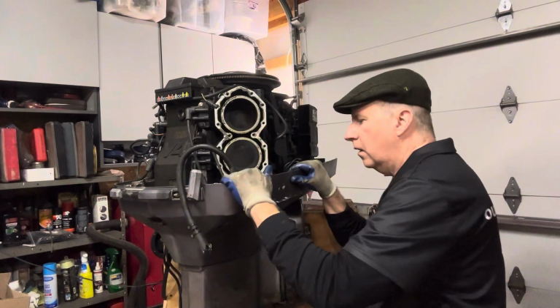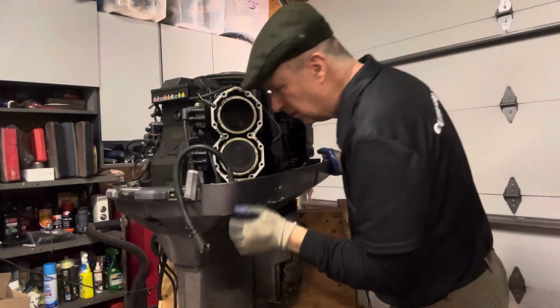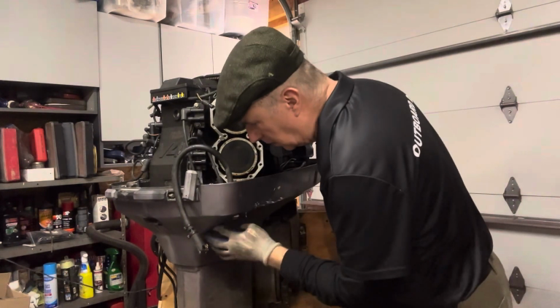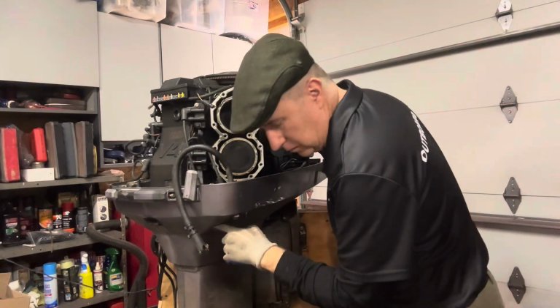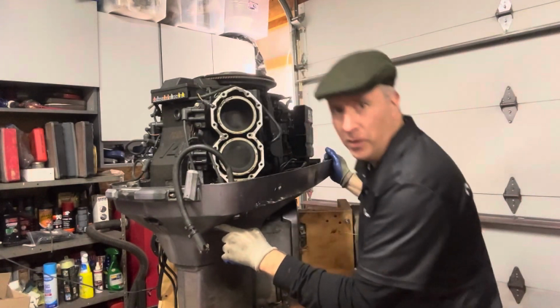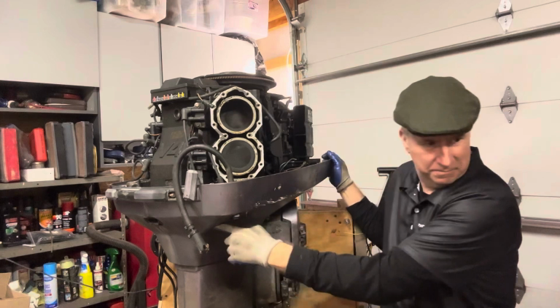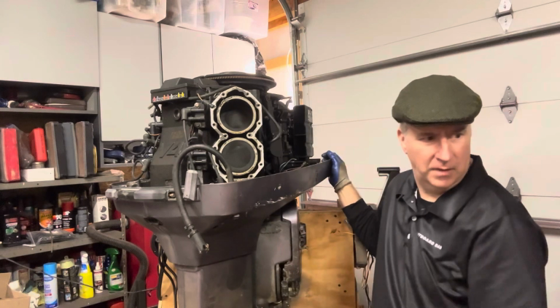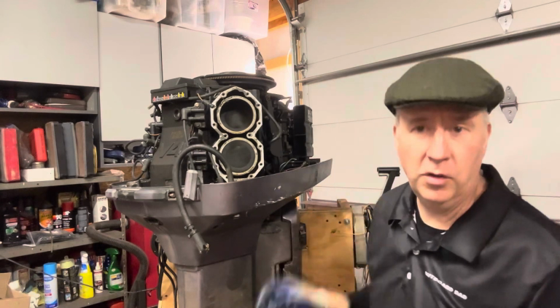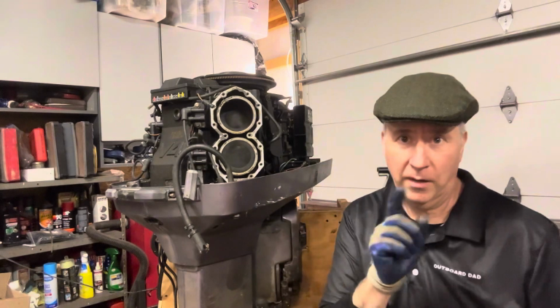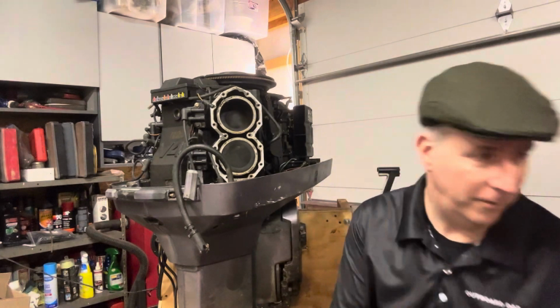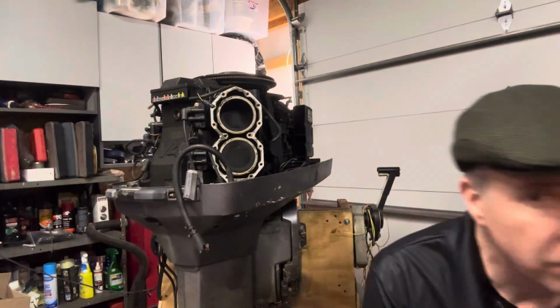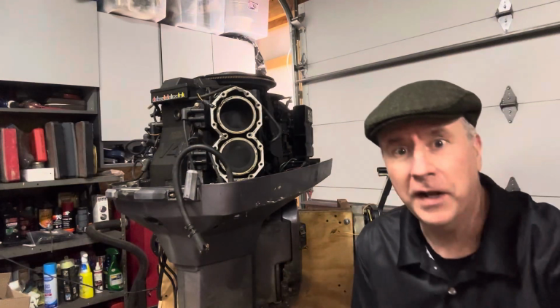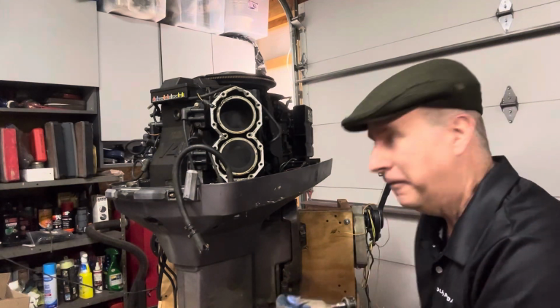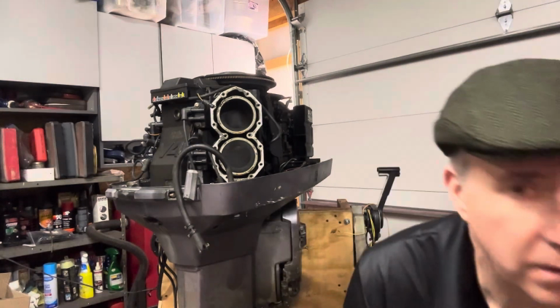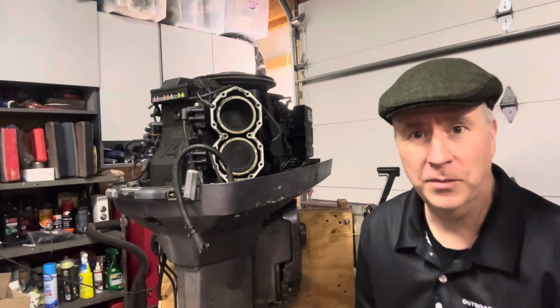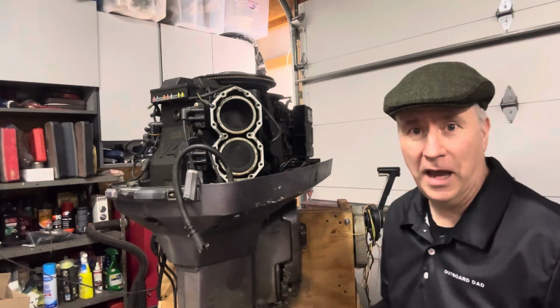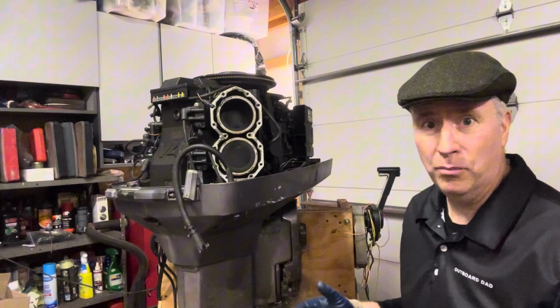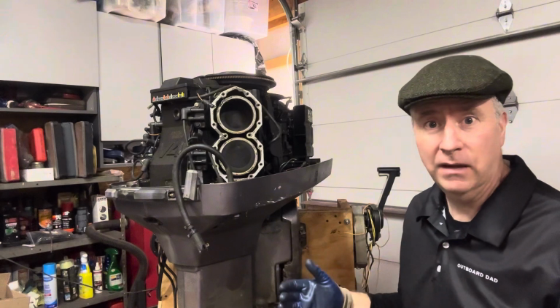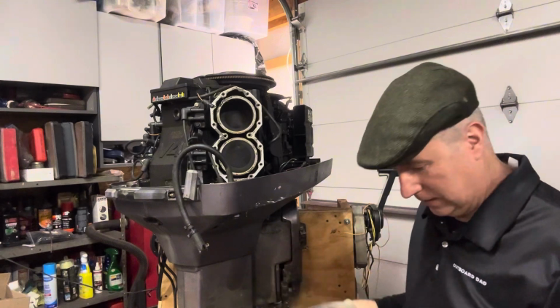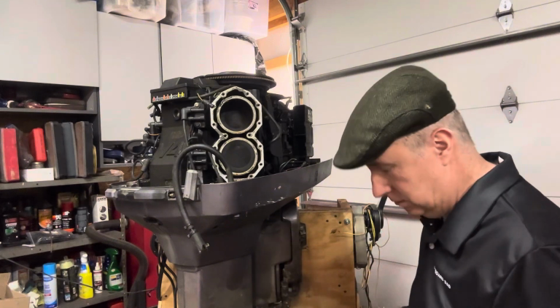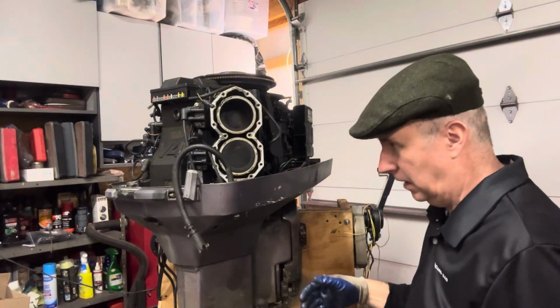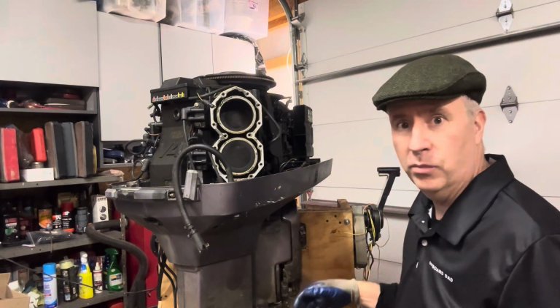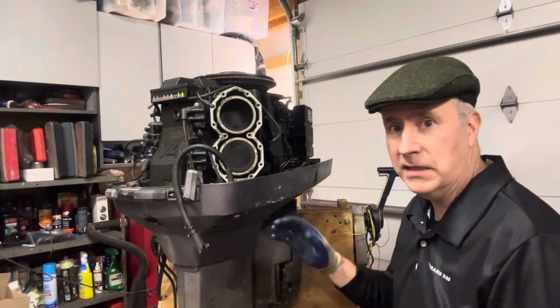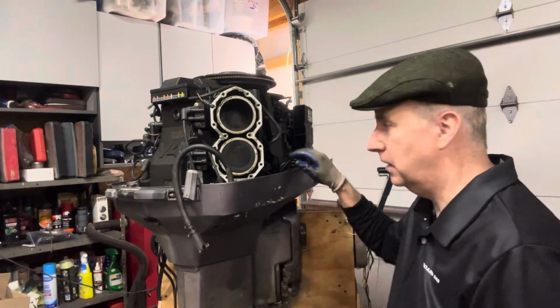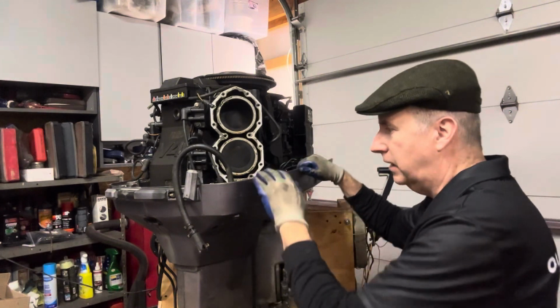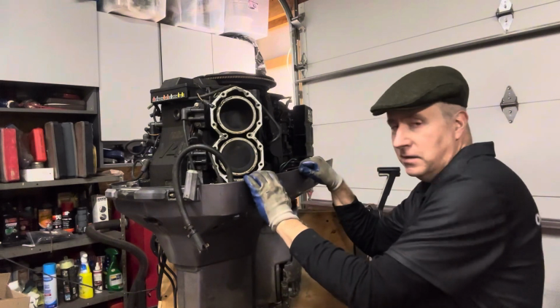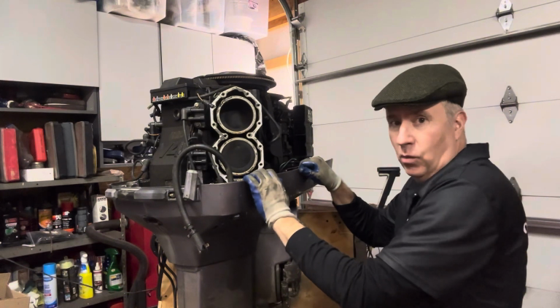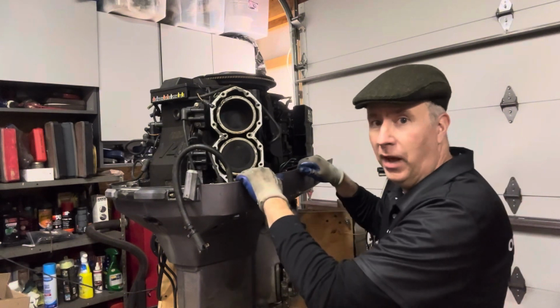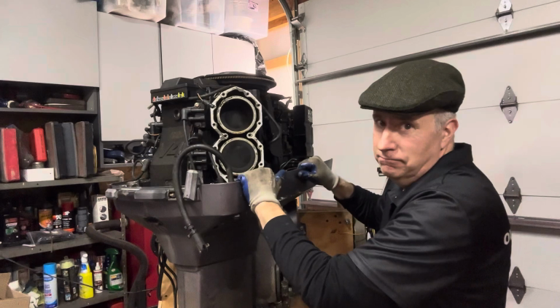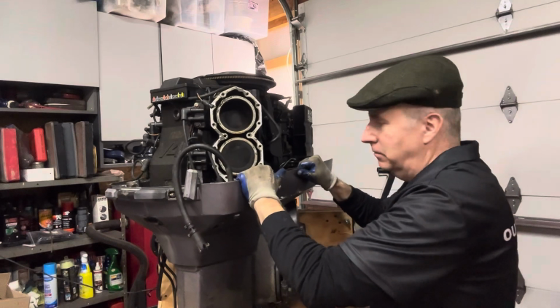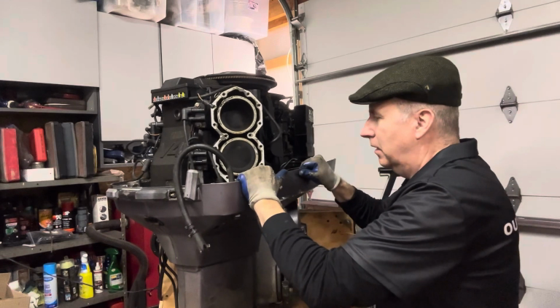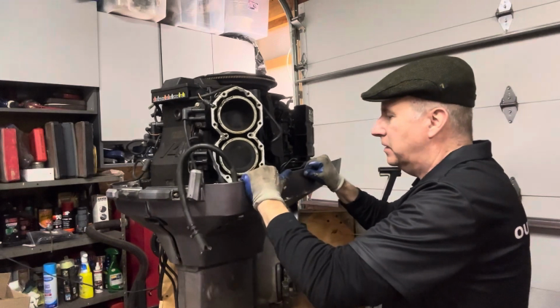You do have to take them all out — funny like that. Sometimes you yank on it and break it and realize that, and now you're epoxying and stuff like that. It's not the end of the world, but things happen.